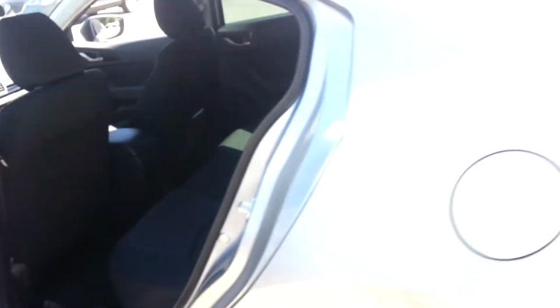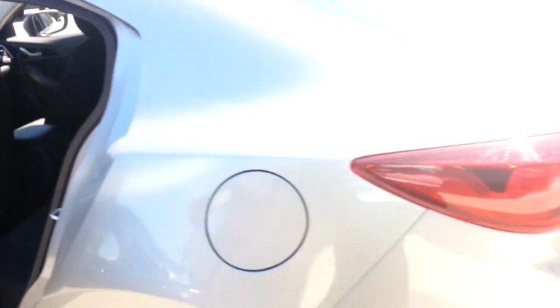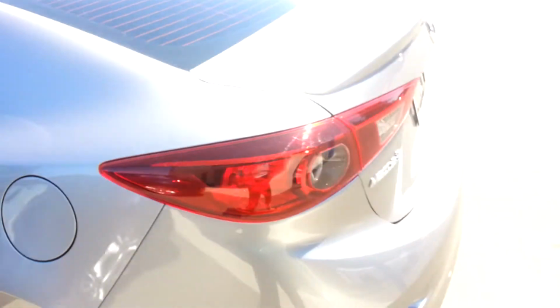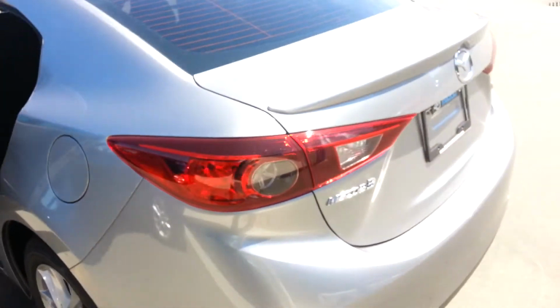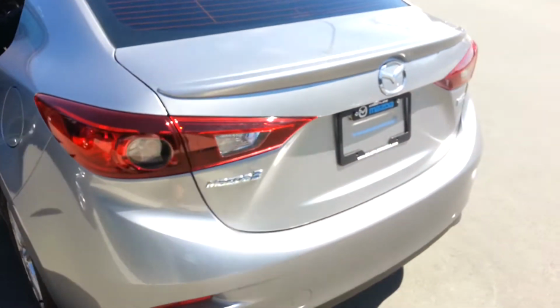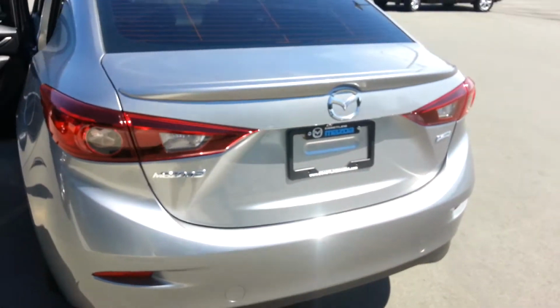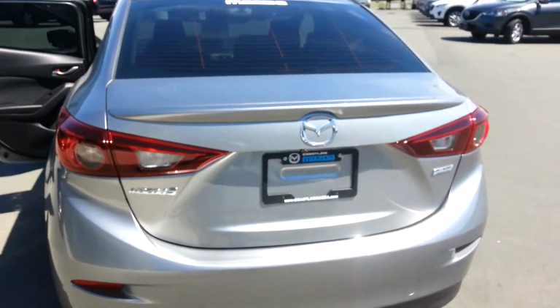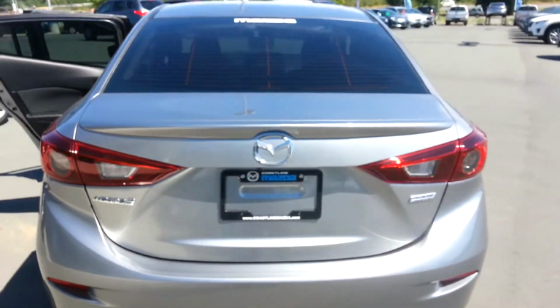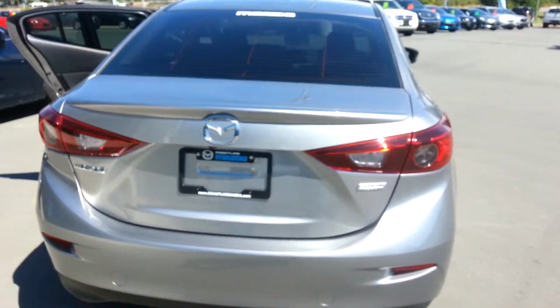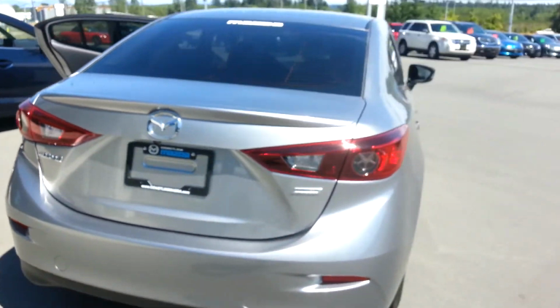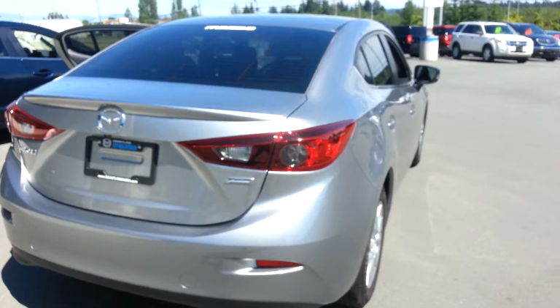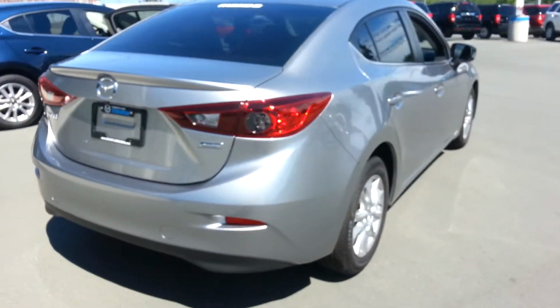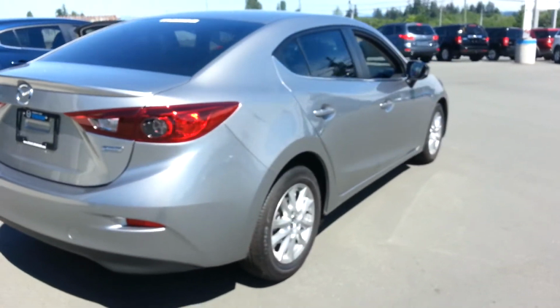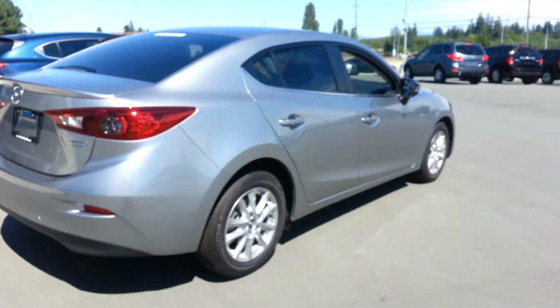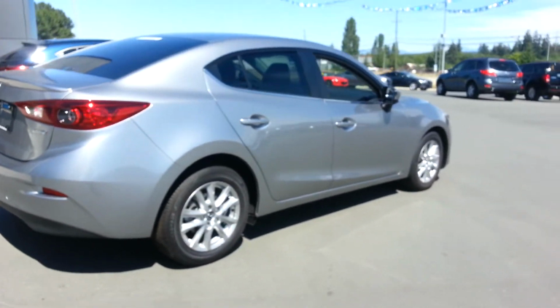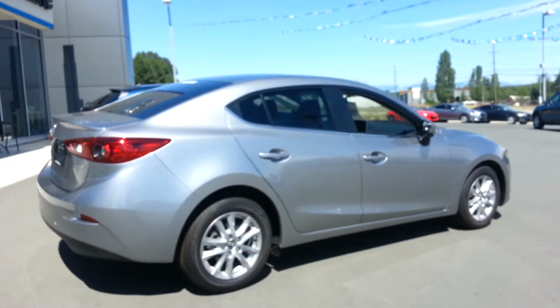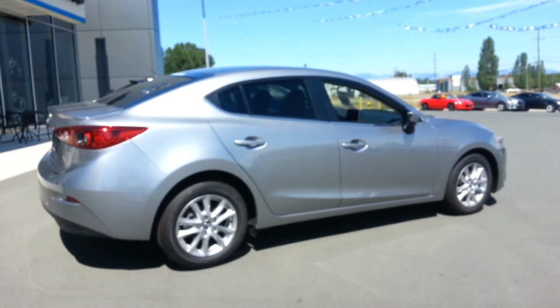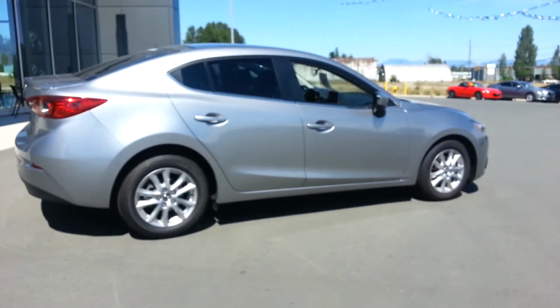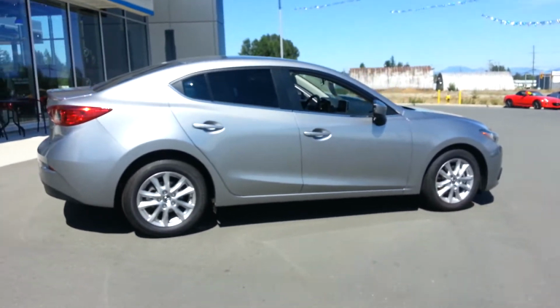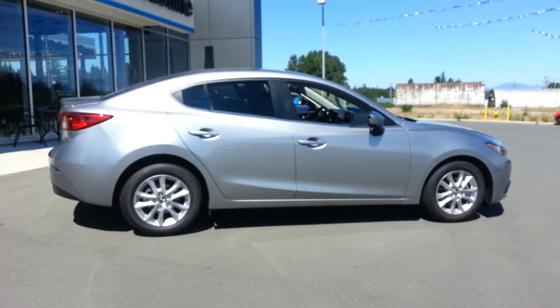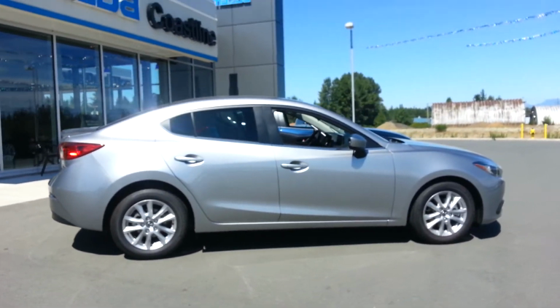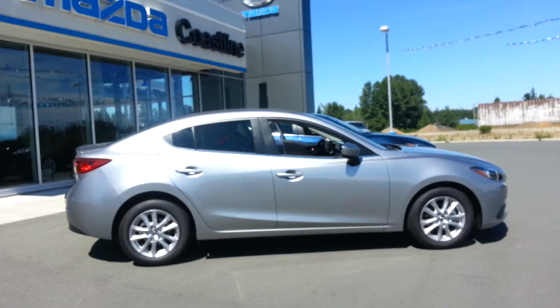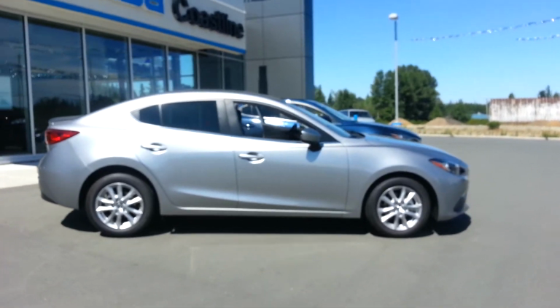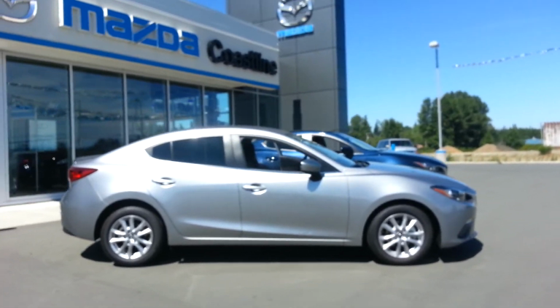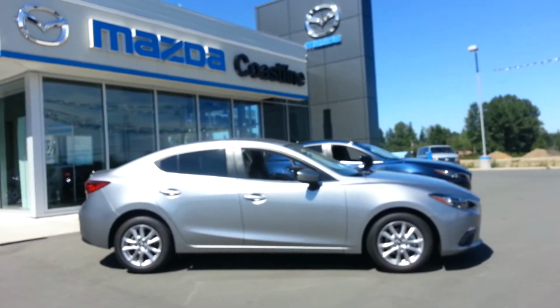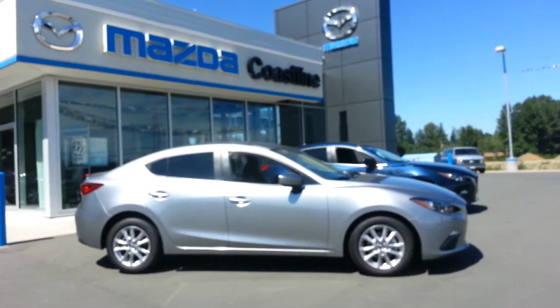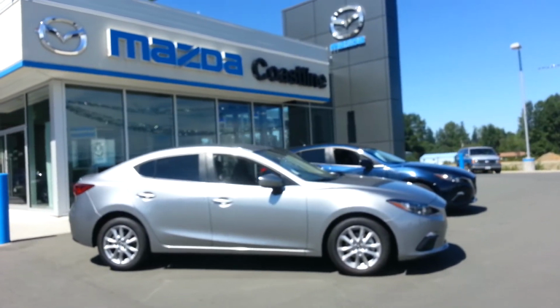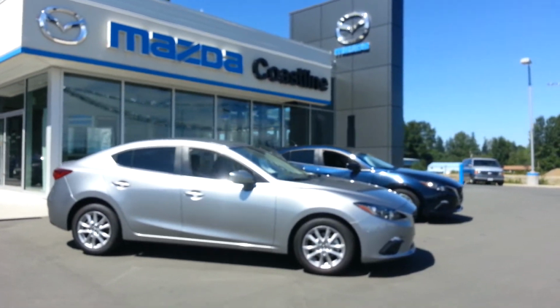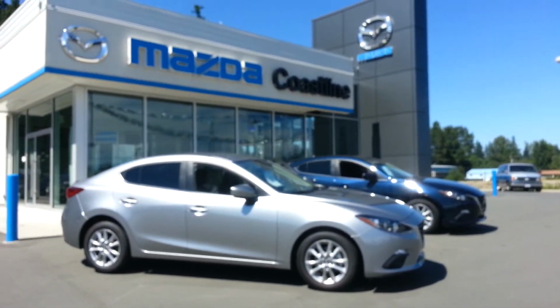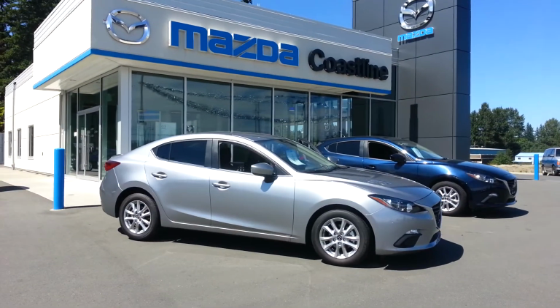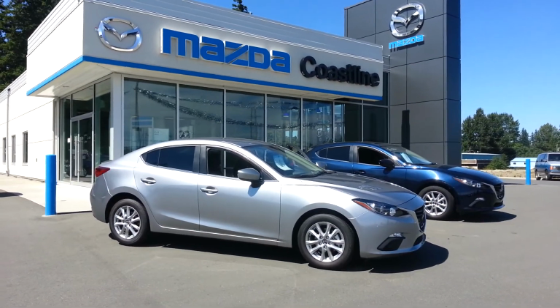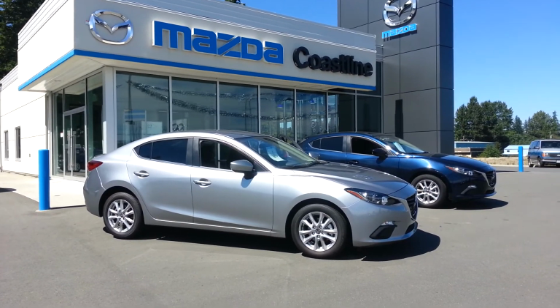Again, a great looking vehicle from front all the way to the back — you'll definitely be turning some heads when driving down the road. If you'd like to take a closer look or take it for a drive, just come on down here to Coastline Mazda in beautiful Campbell River. Bye for now.